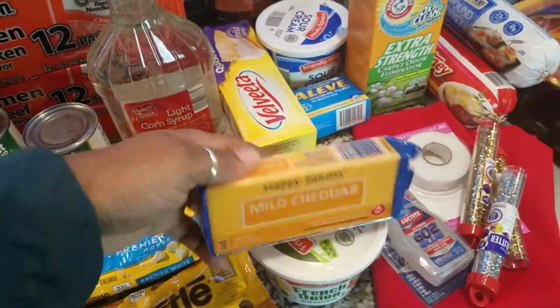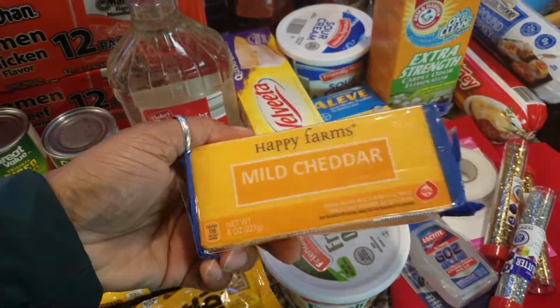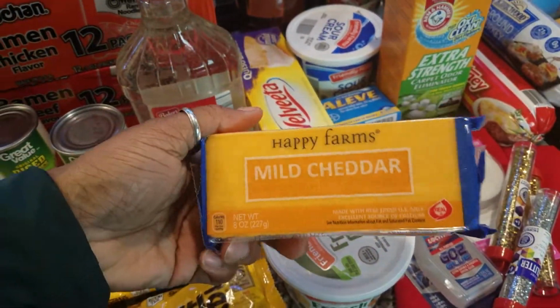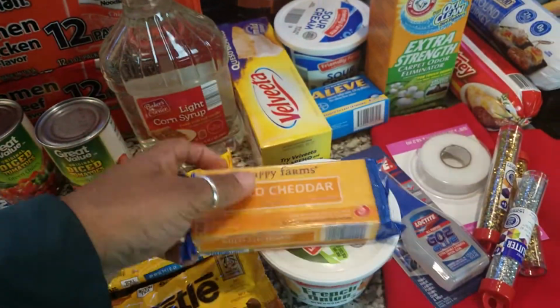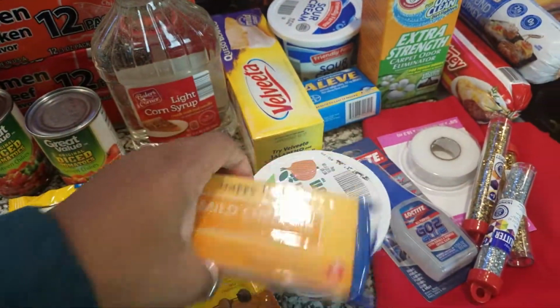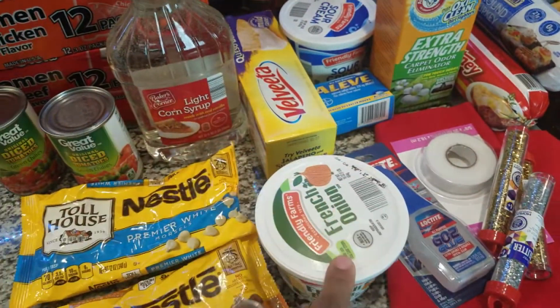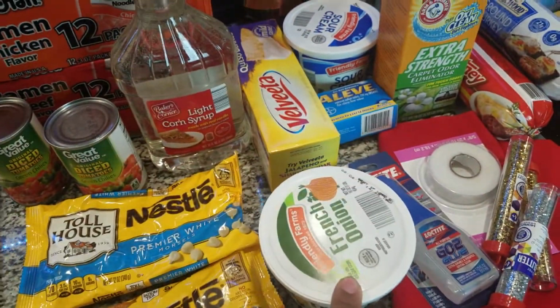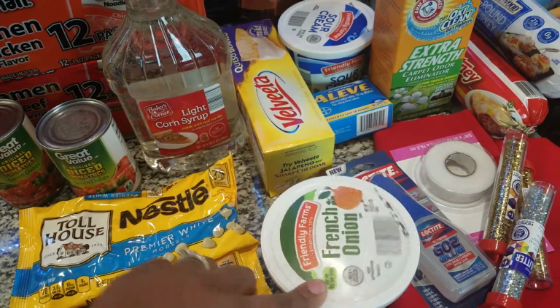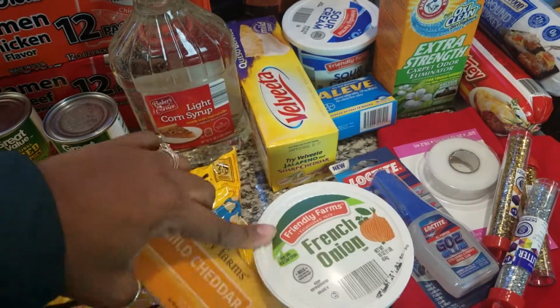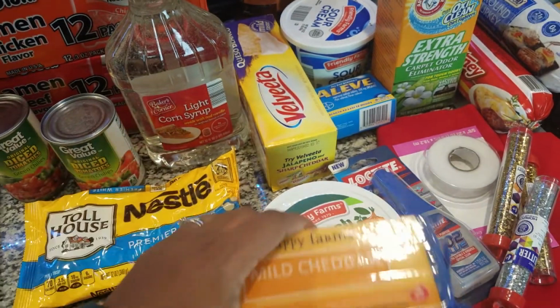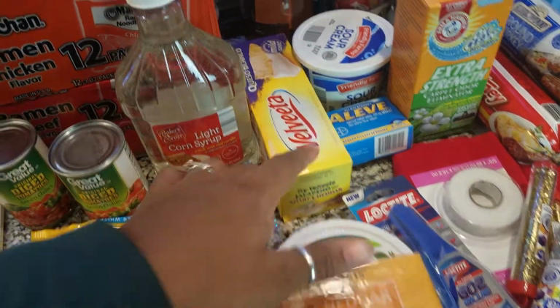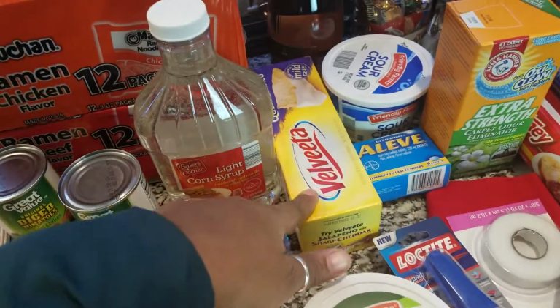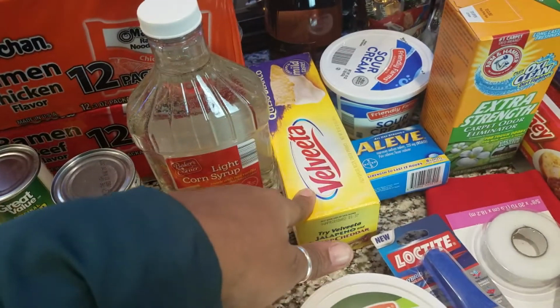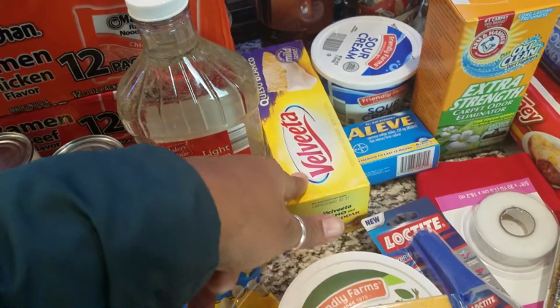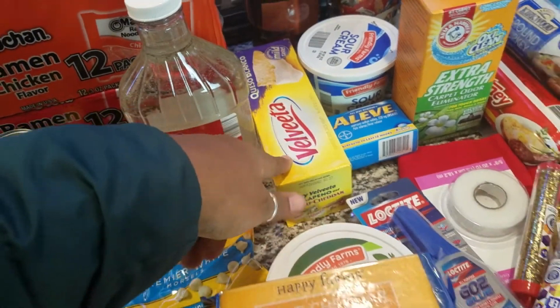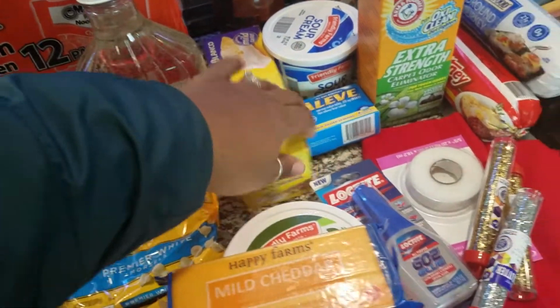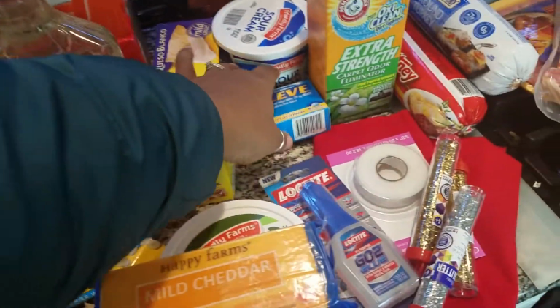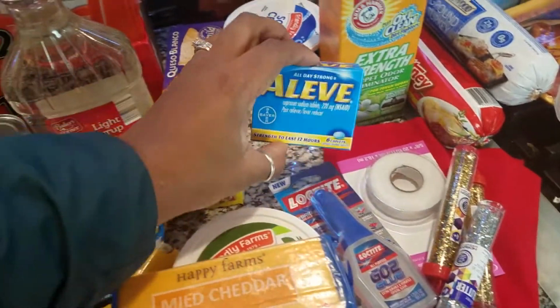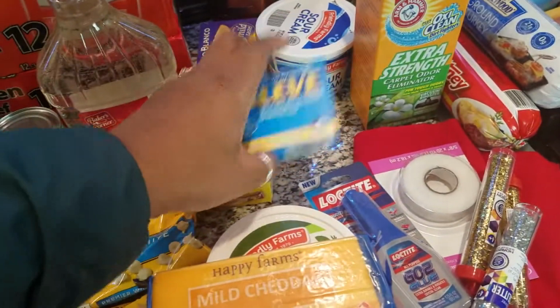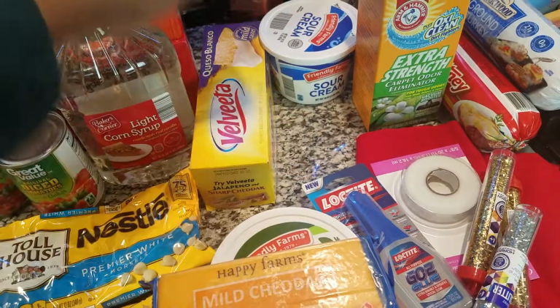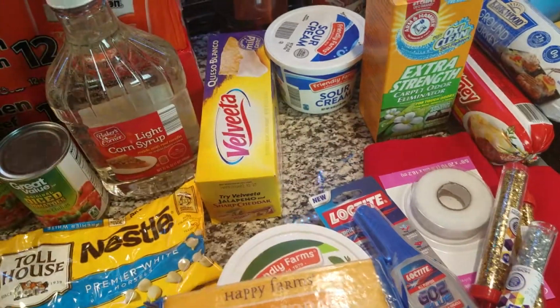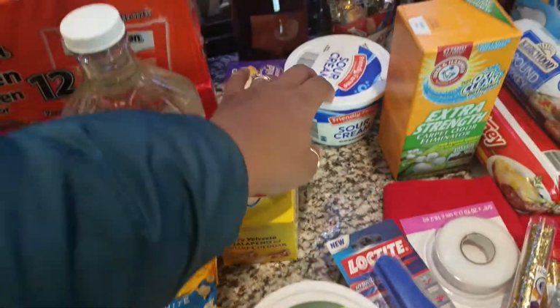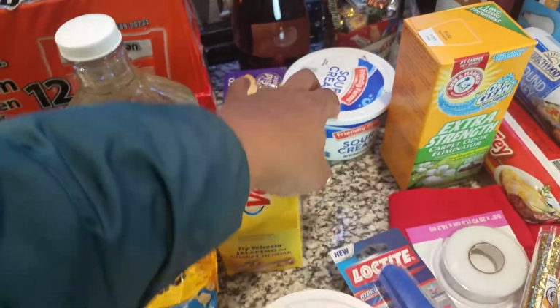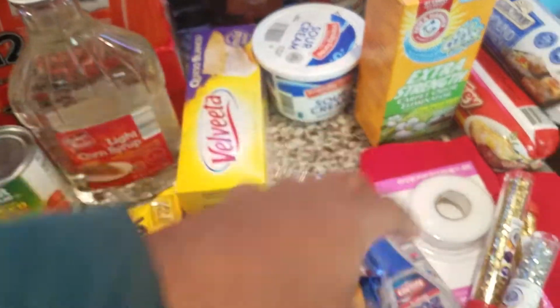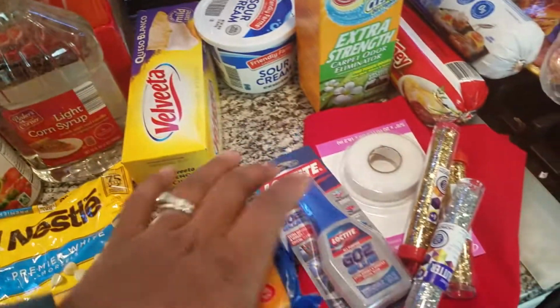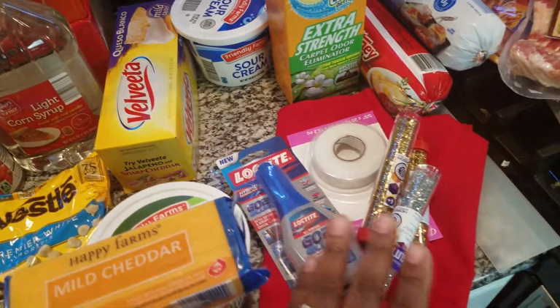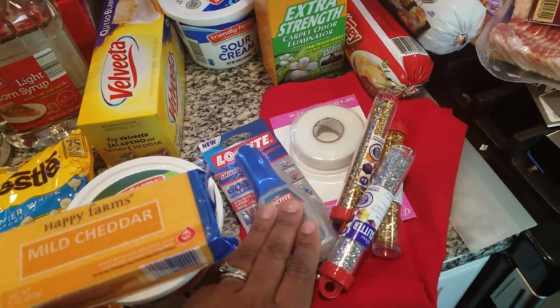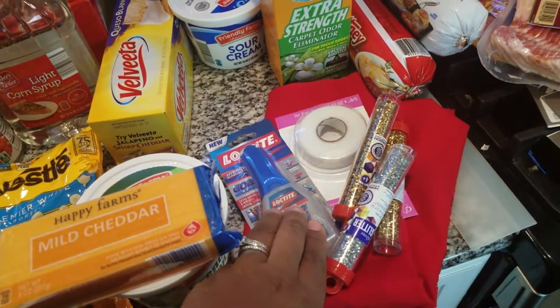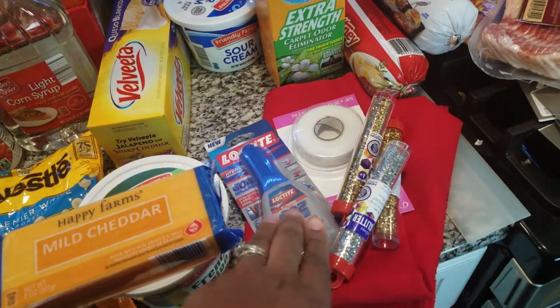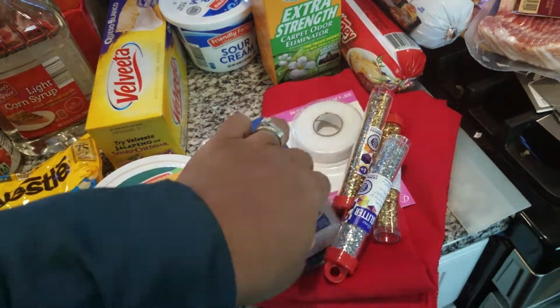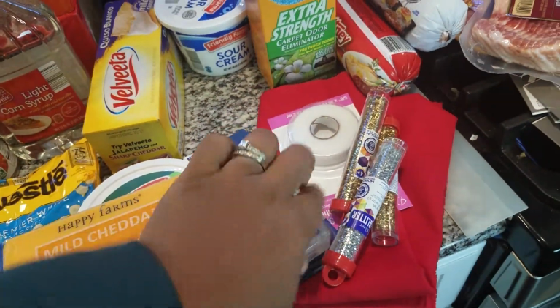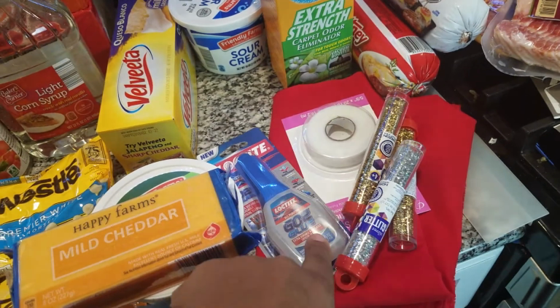Karo syrup, cheddar cheese from Aldi's — this is from Aldi's as well — French onion dip, some queso cheese, some Aleve, some sour cream, and some Loctite glue for something I have to fix in the bathroom.